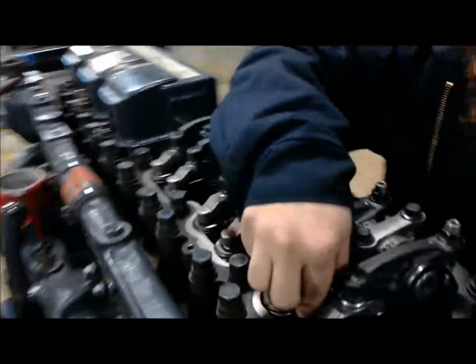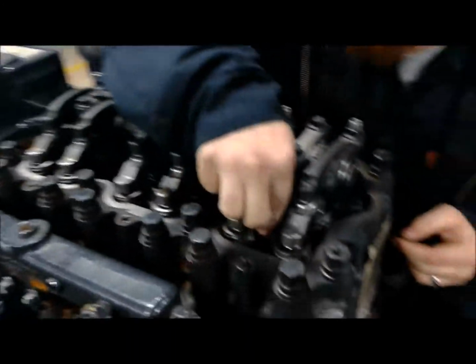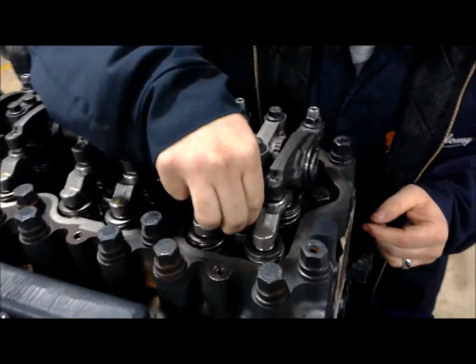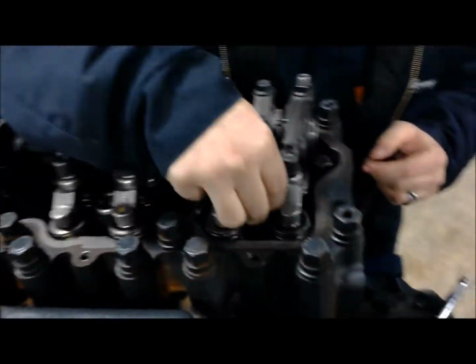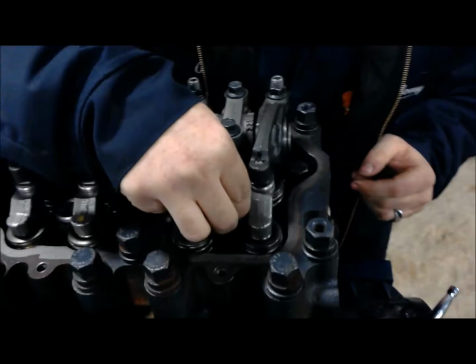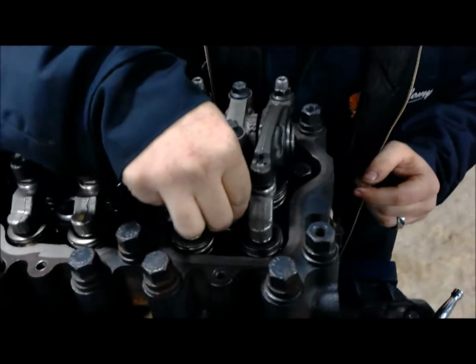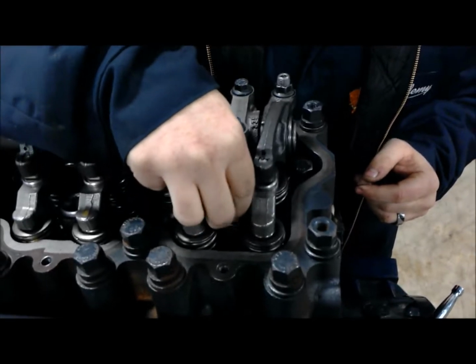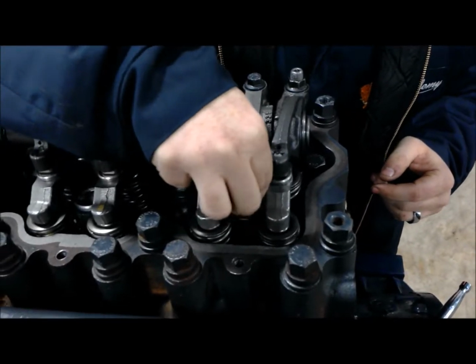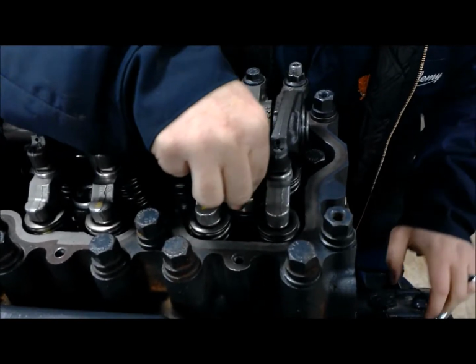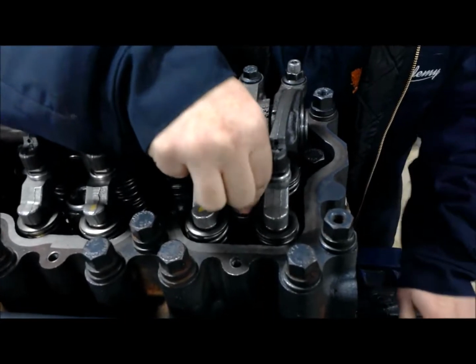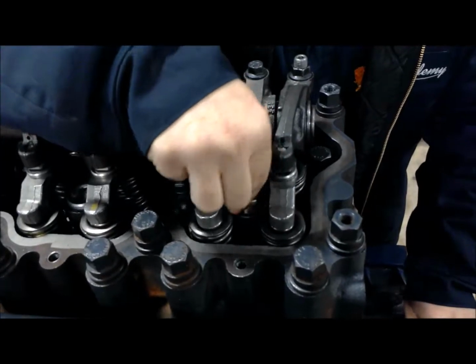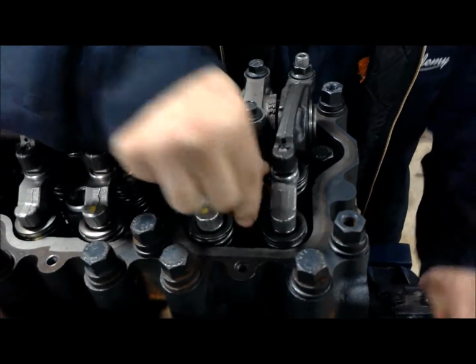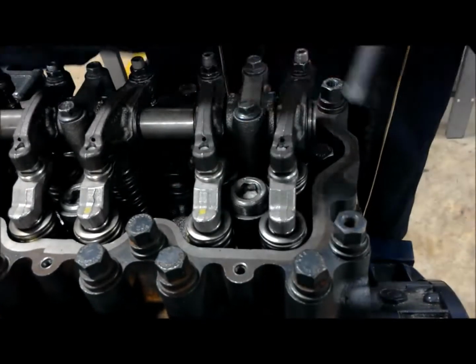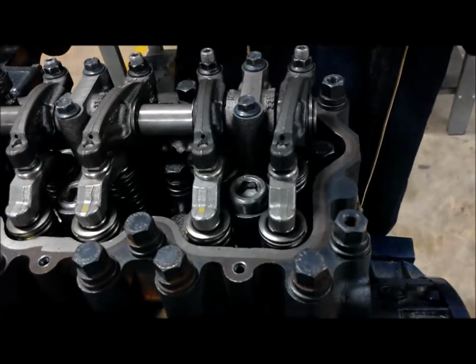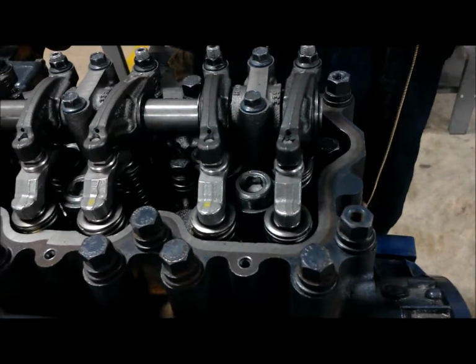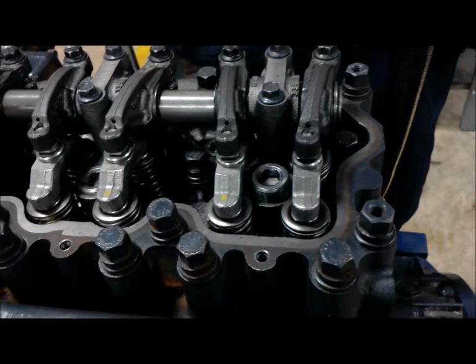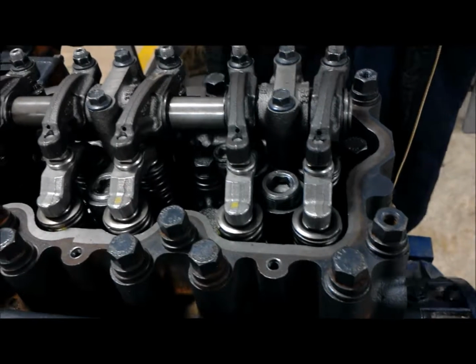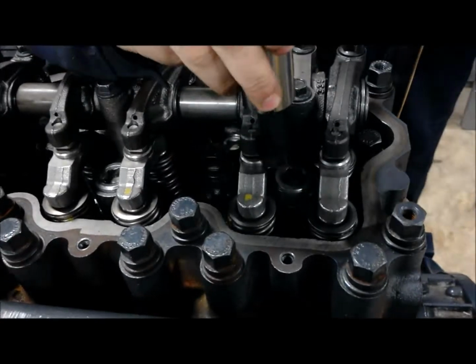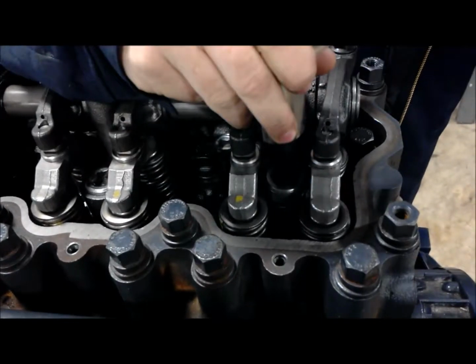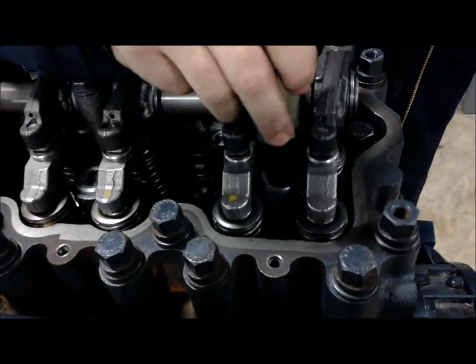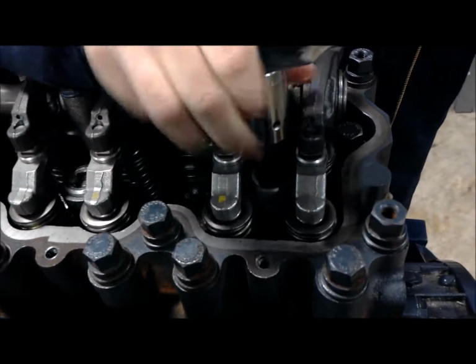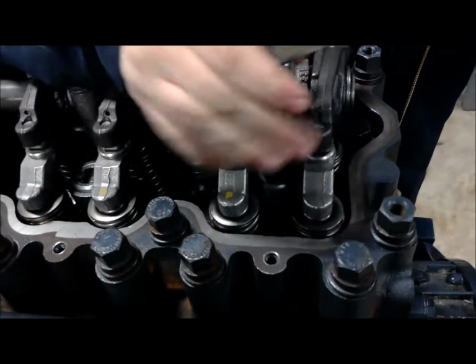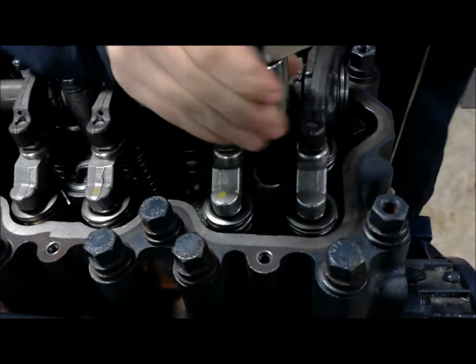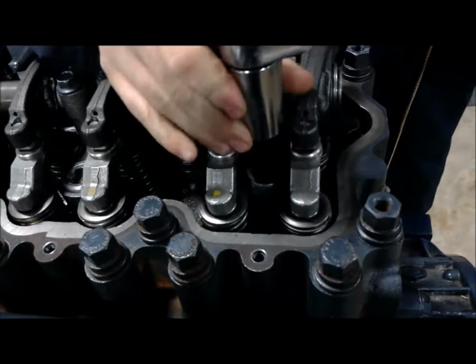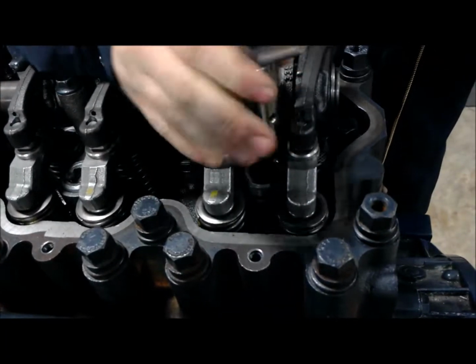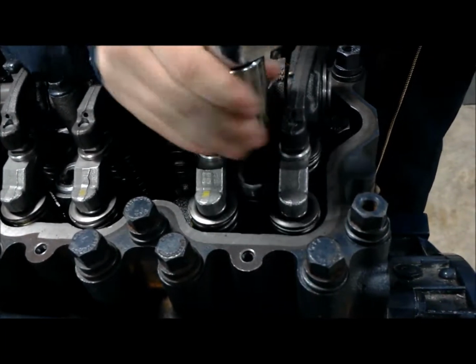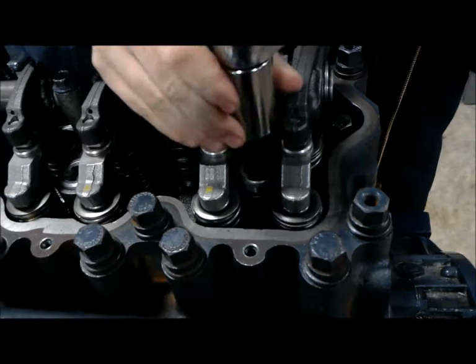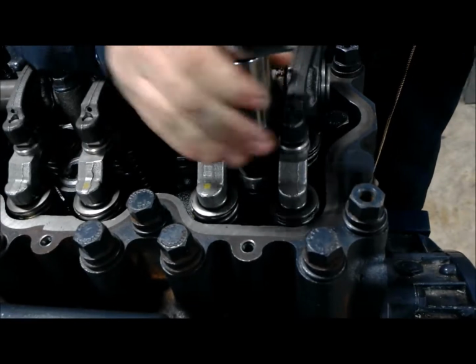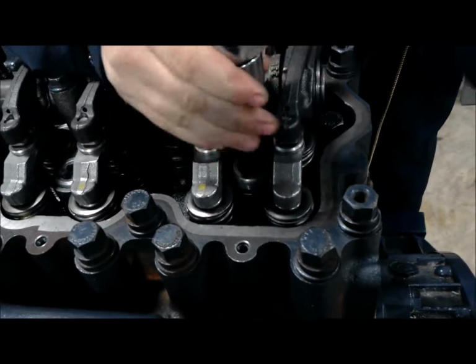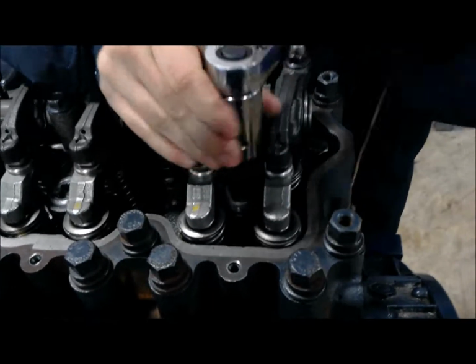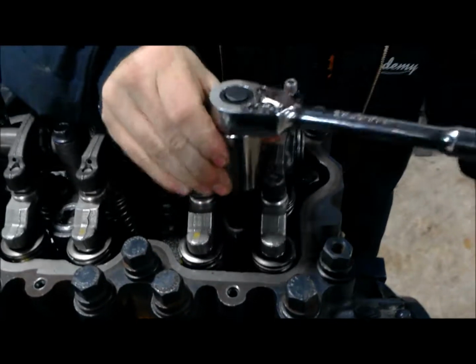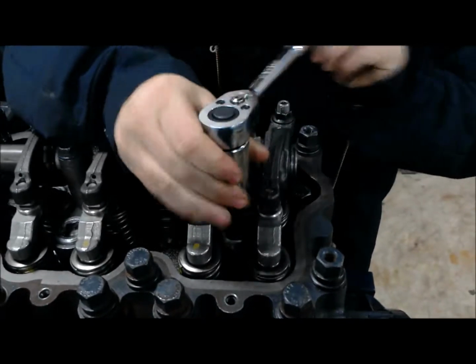For demonstration purposes, I'm not going to take this all the way down. But doing a true inspection, we want to take this cap off and inspect some of the internal springs and the spray pattern that comes out of our nozzle. We're going to go ahead and get it back in the engine for time's sake.